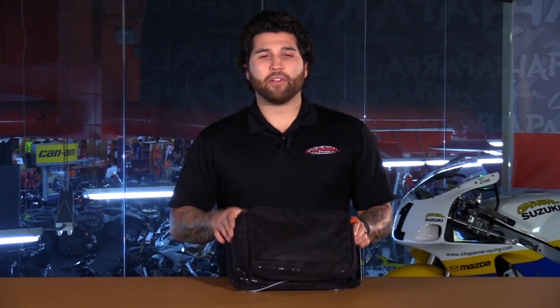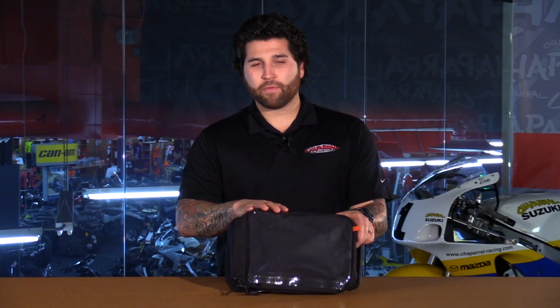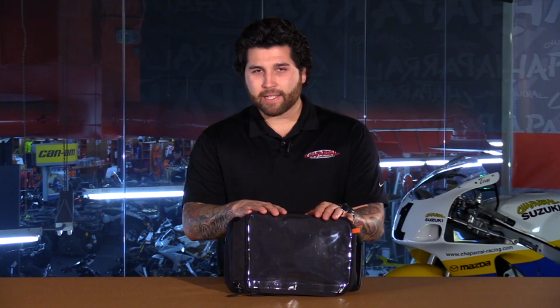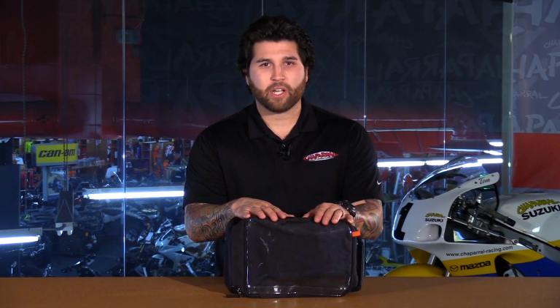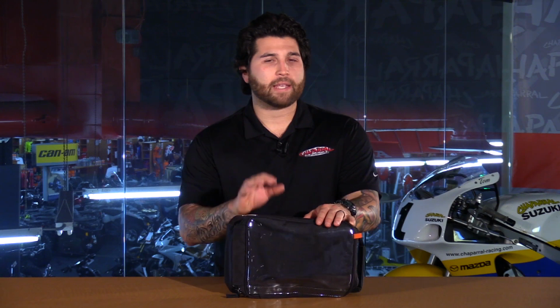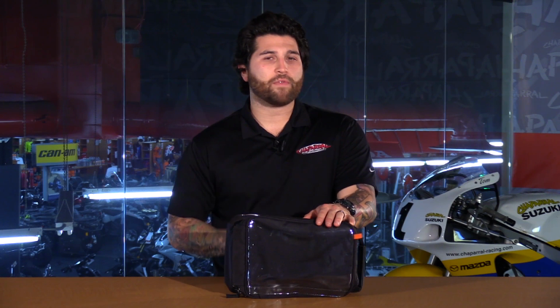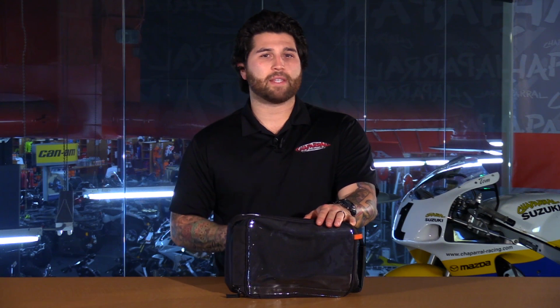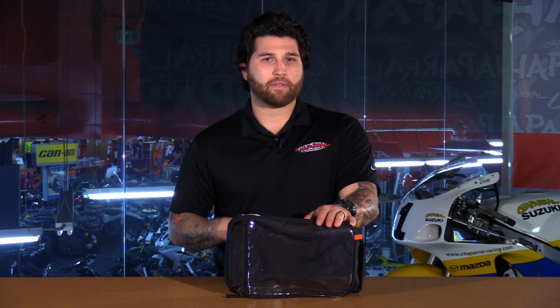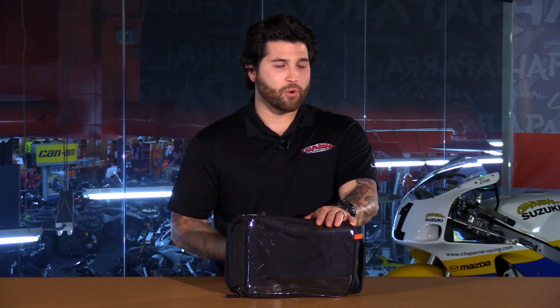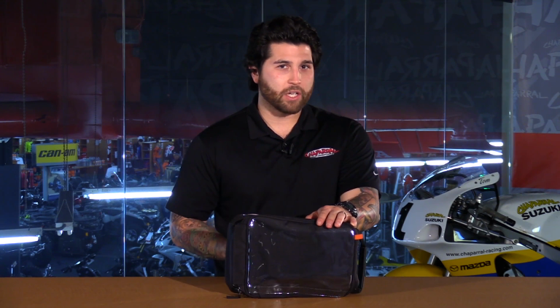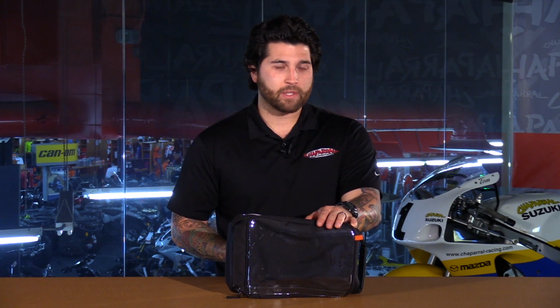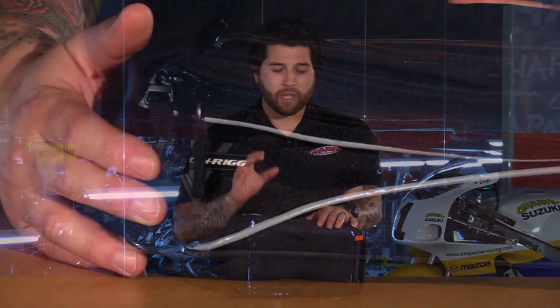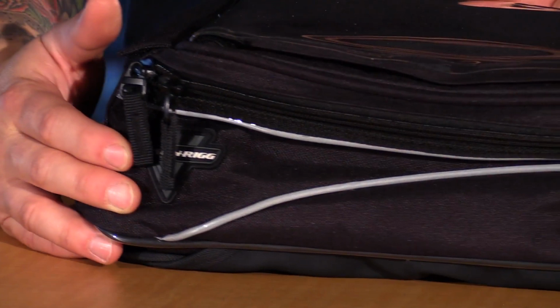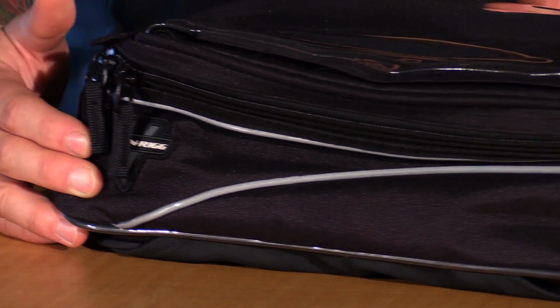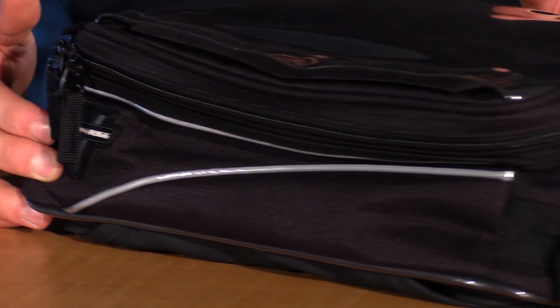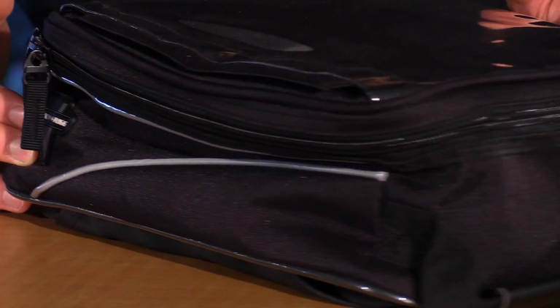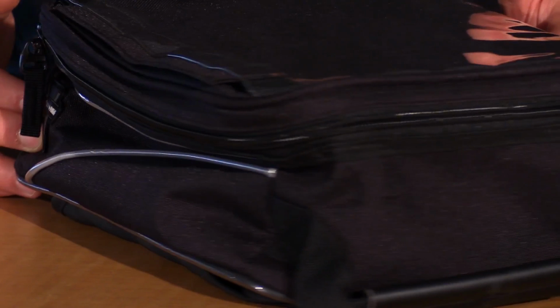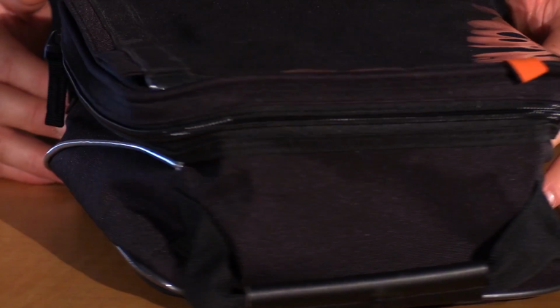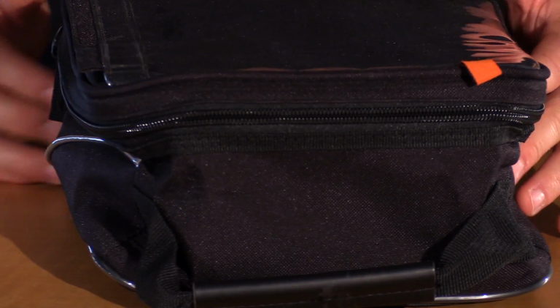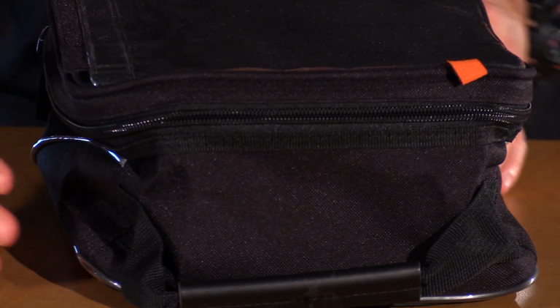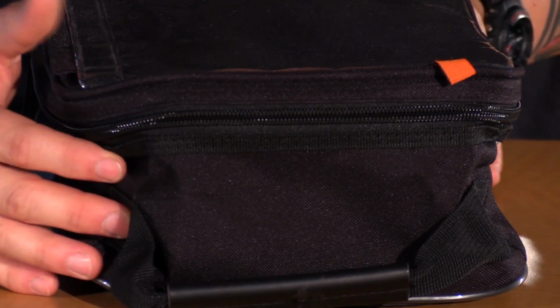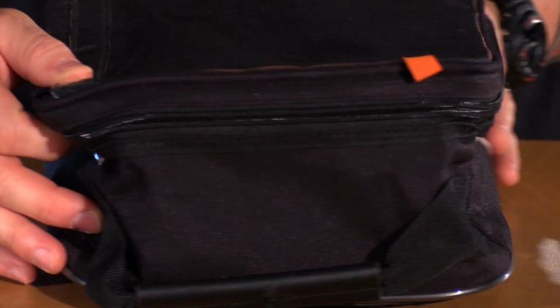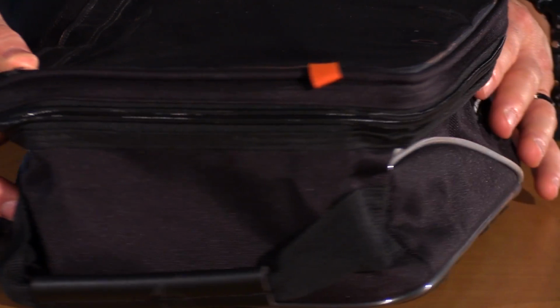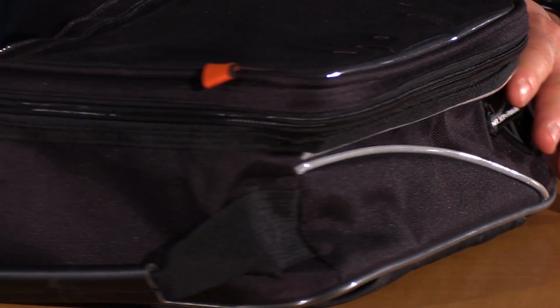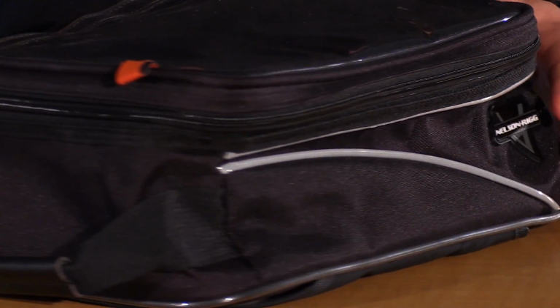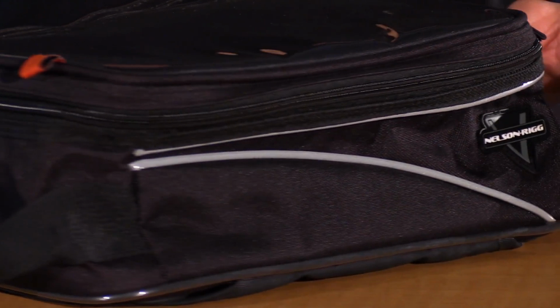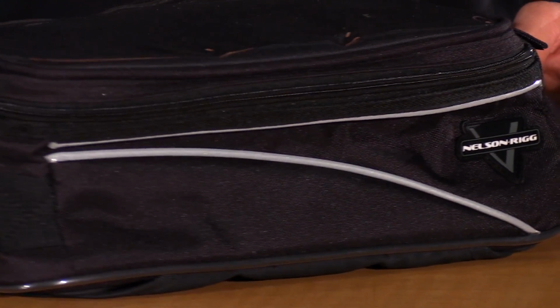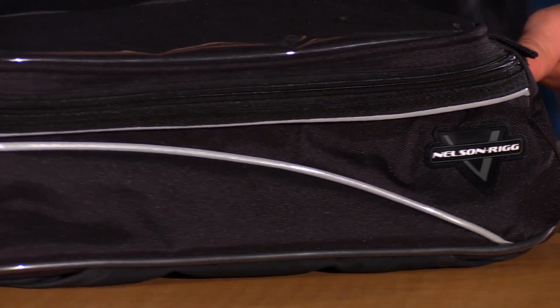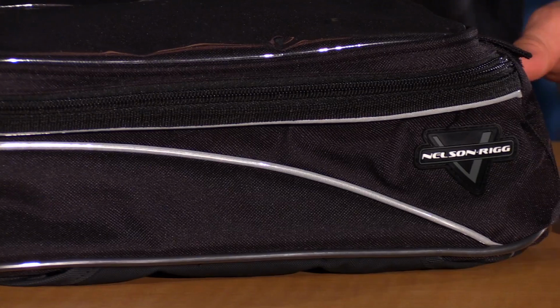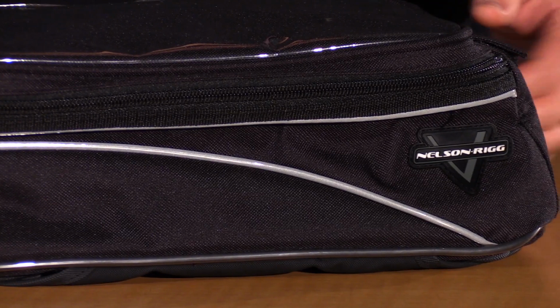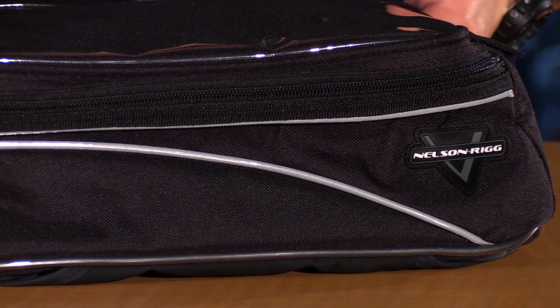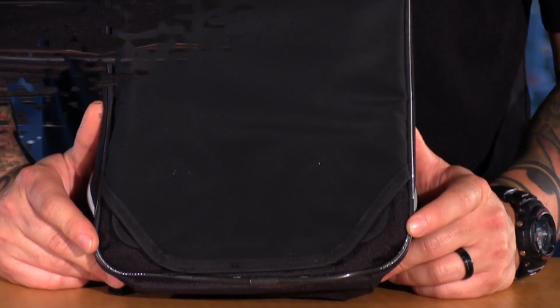The CL904 Tank Slash Tail Bag is the perfect midsize bag for those shorter day trips. You can use it with a sport bike or even a sport touring bike and it will fit most tank sizes. It can be mounted in multiple different ways, but this one in particular is the standard strap mount.